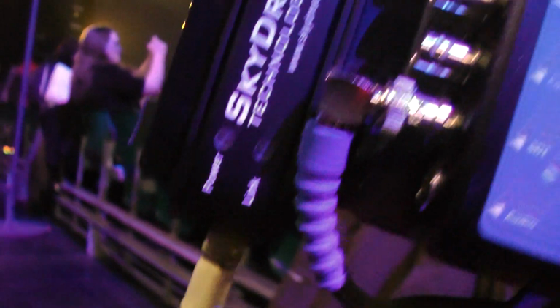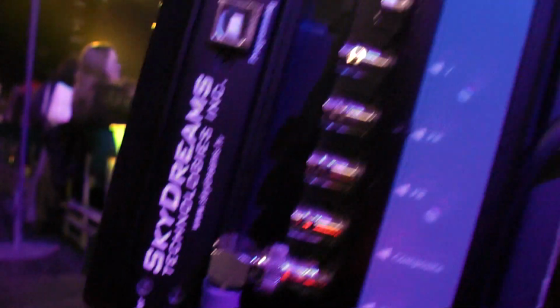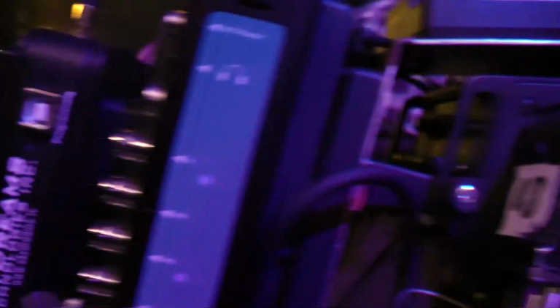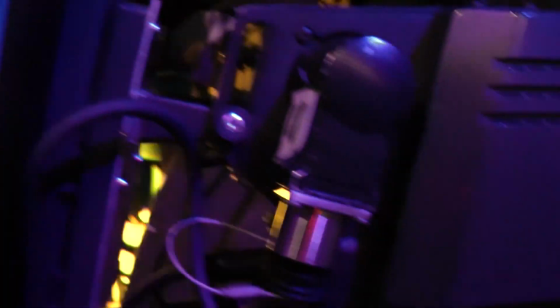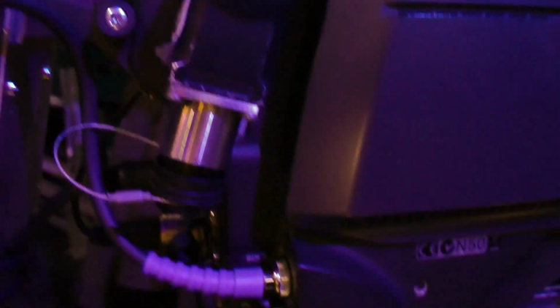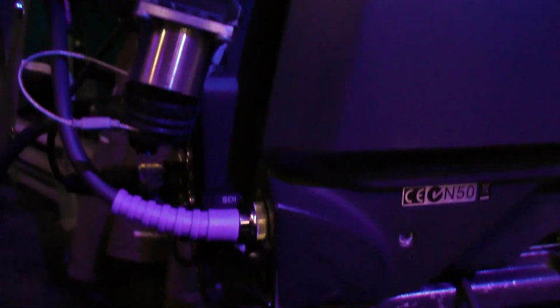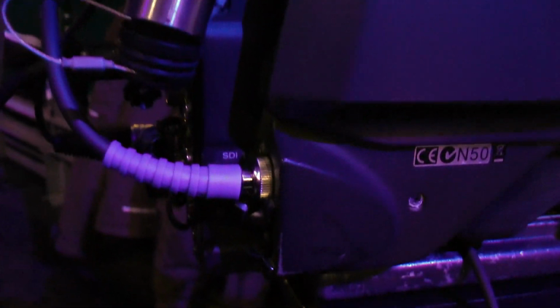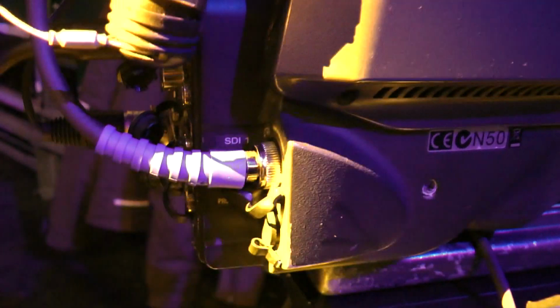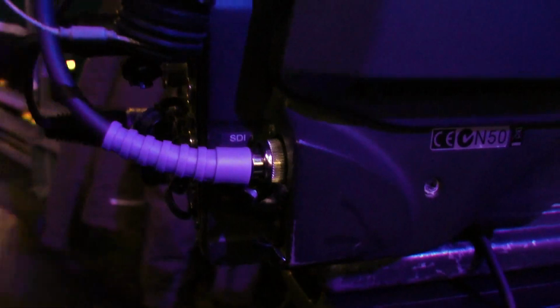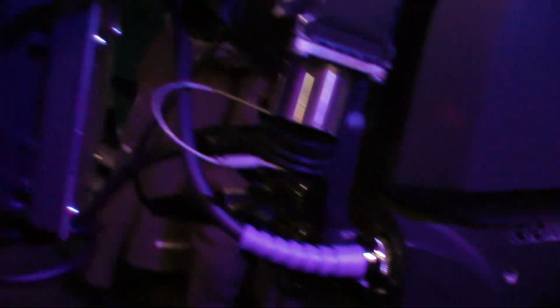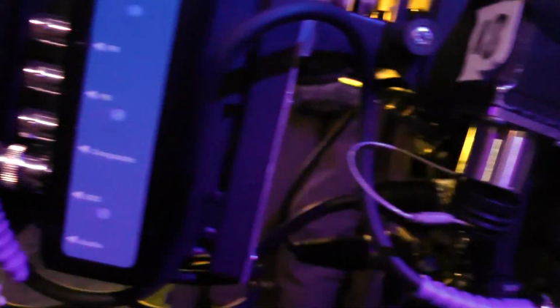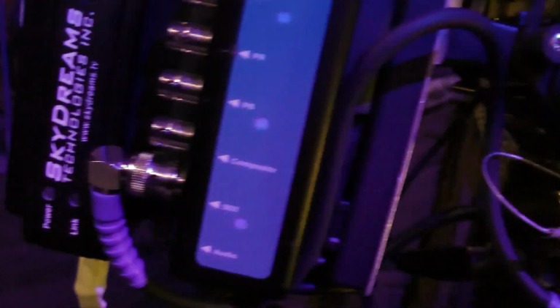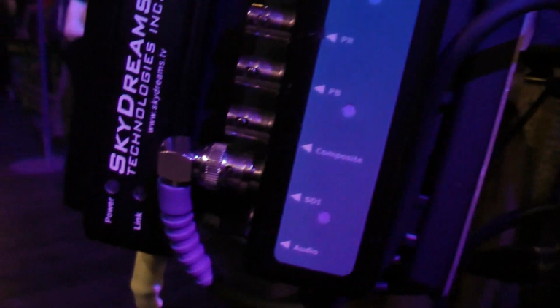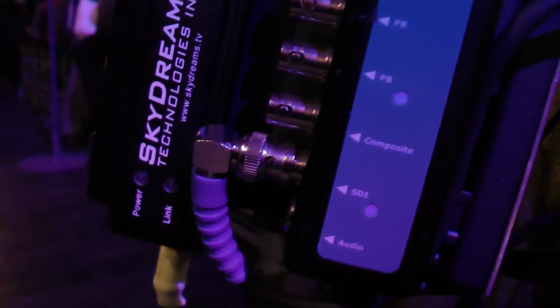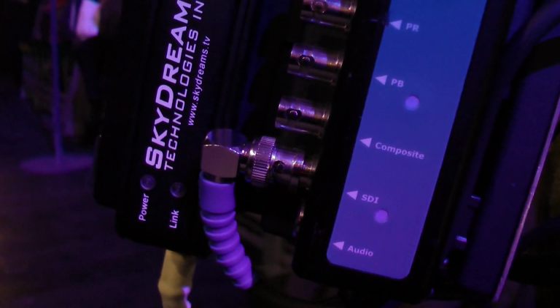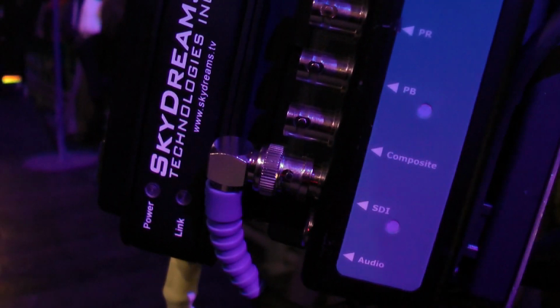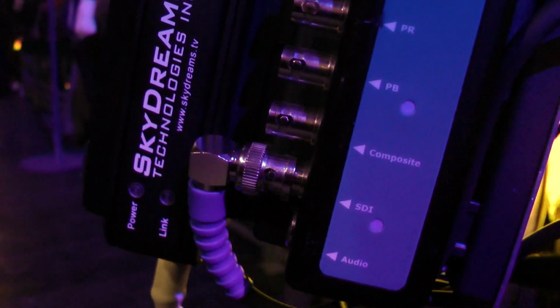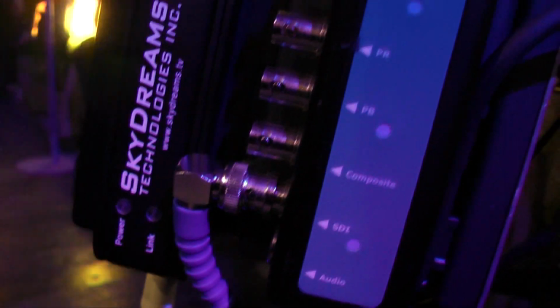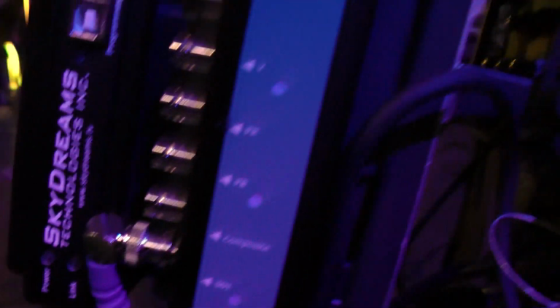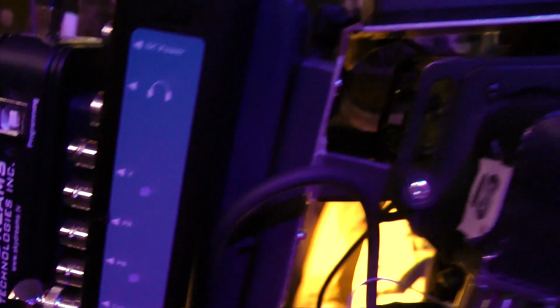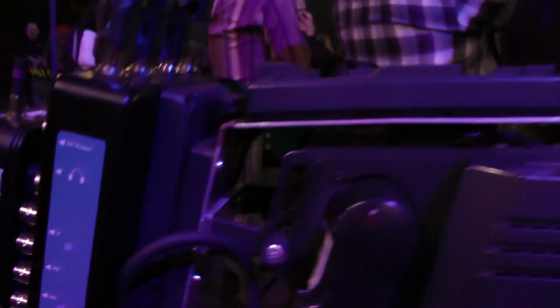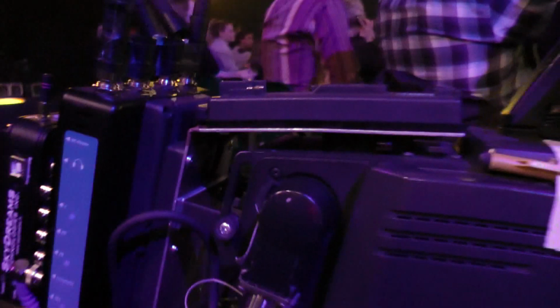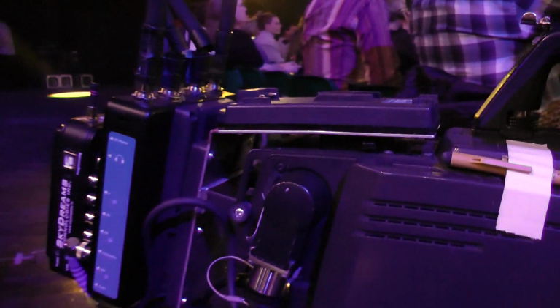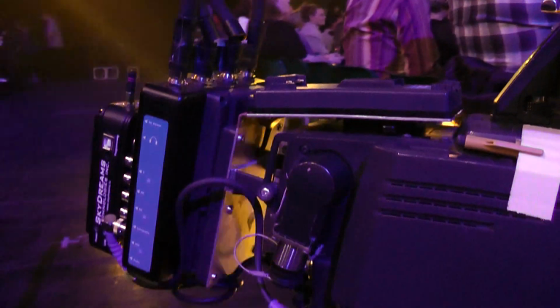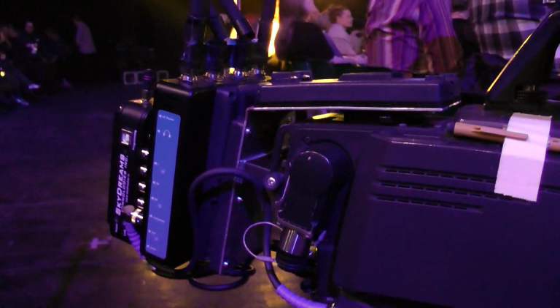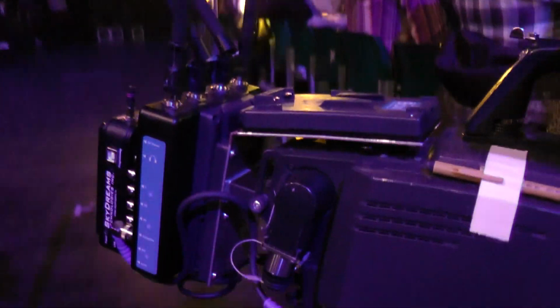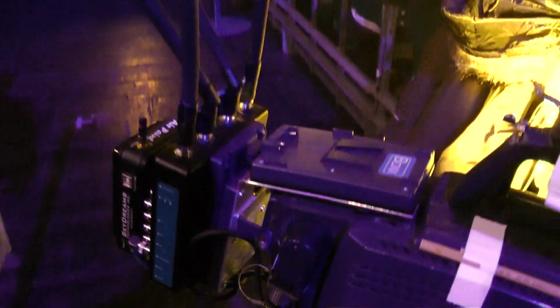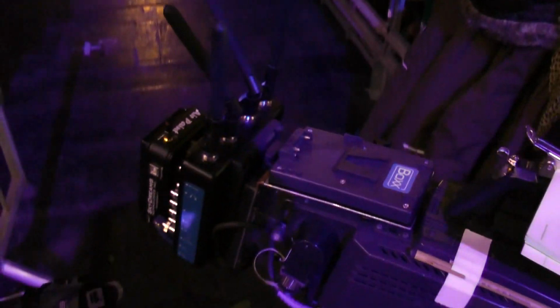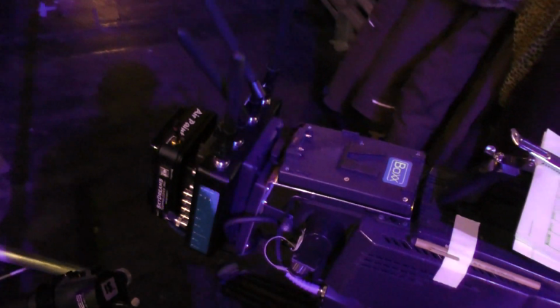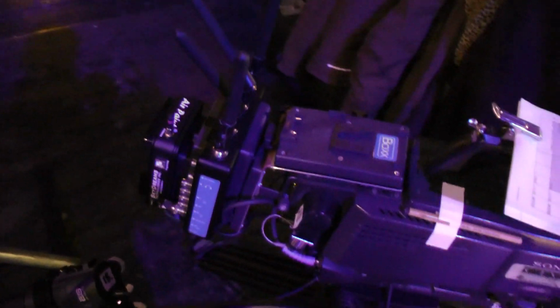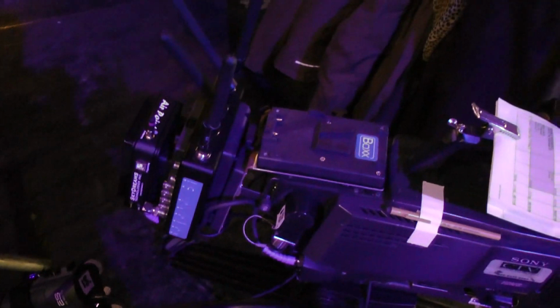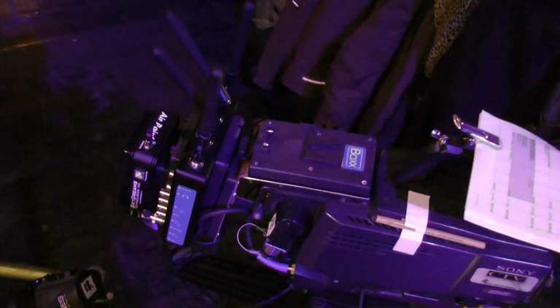And then we've got the HD-SDI coming out of the camera and going into the SDI slot on the transmitter. And so that's the setup that we do for a shoulder situation on a 1500.